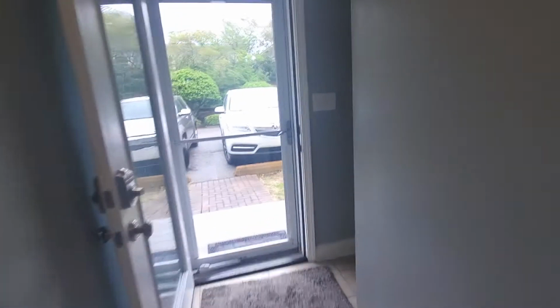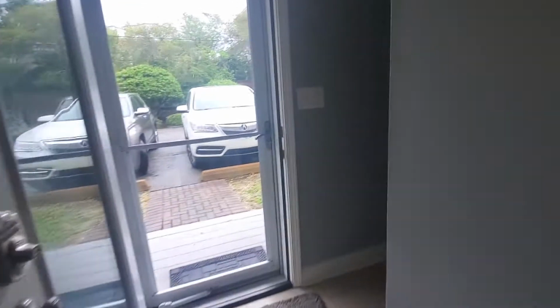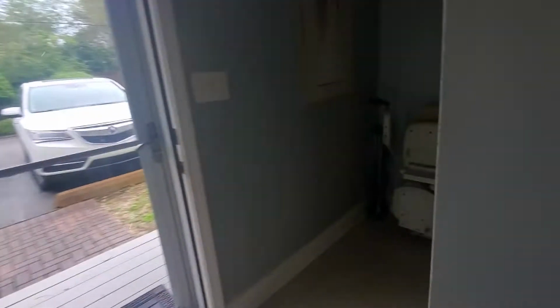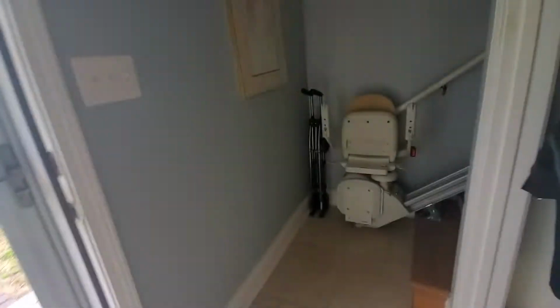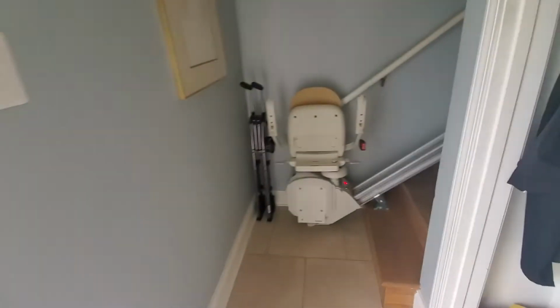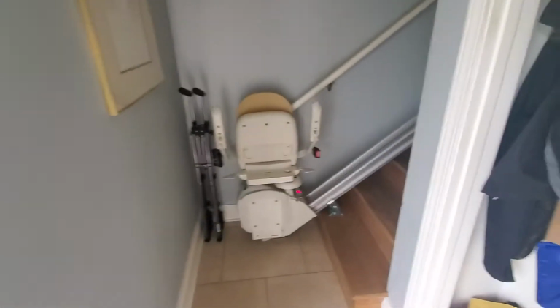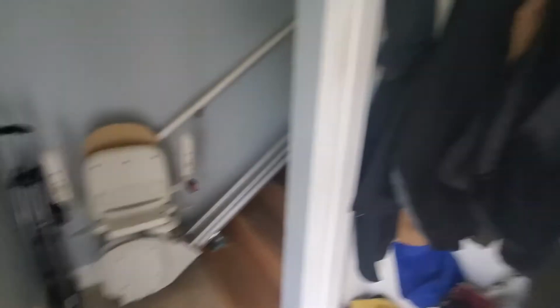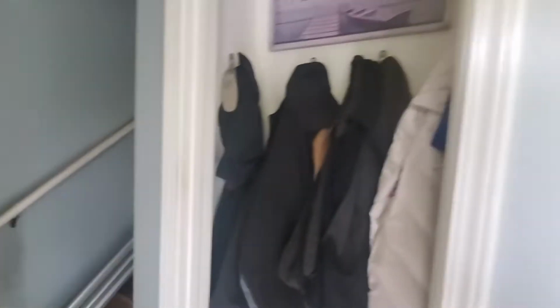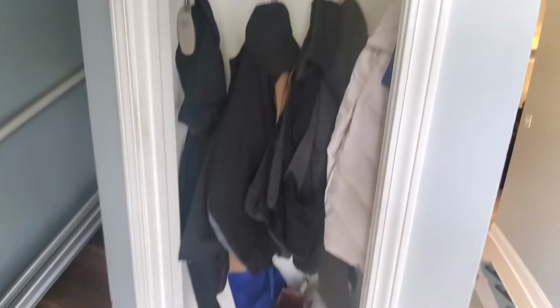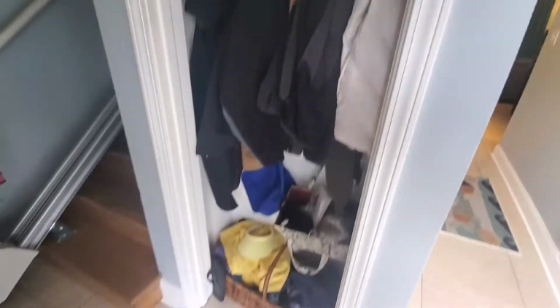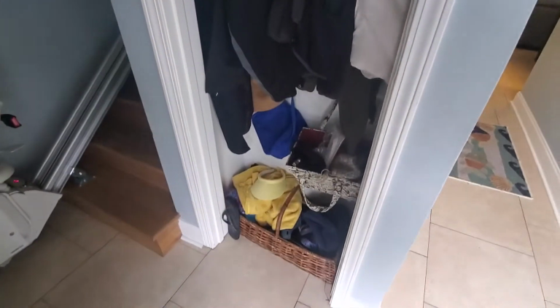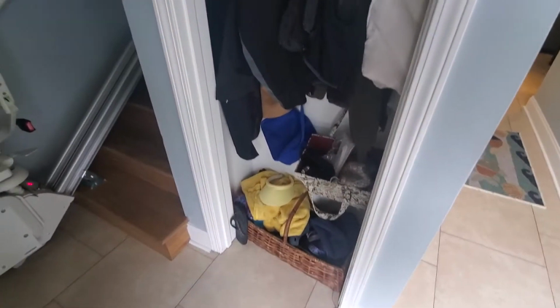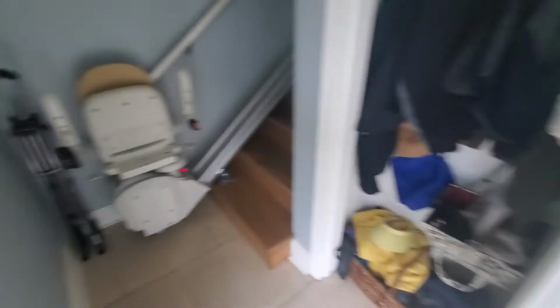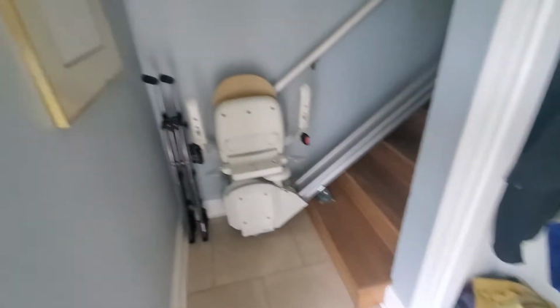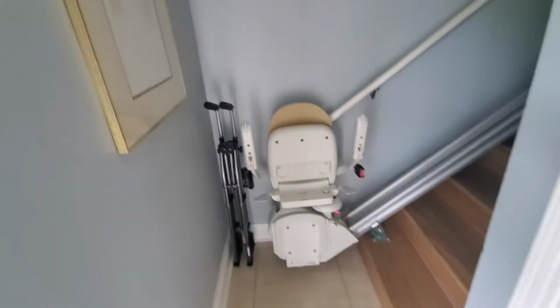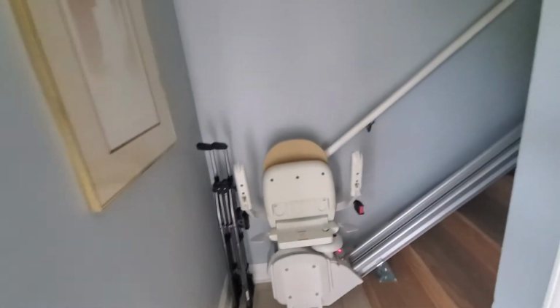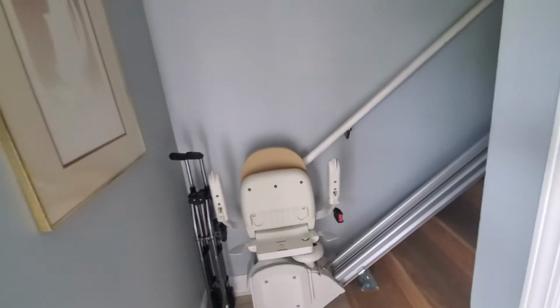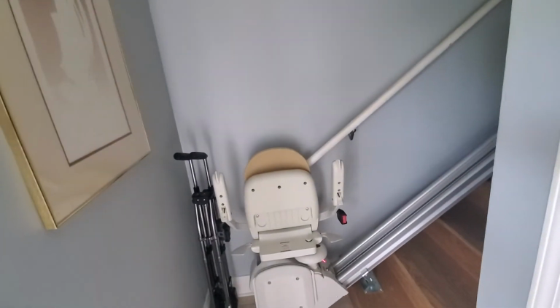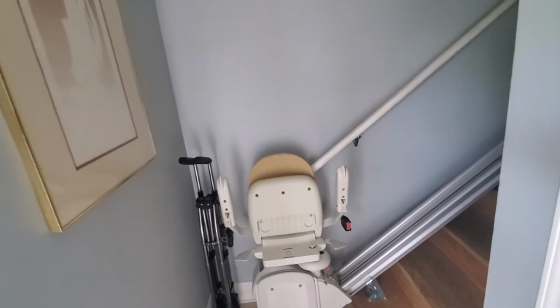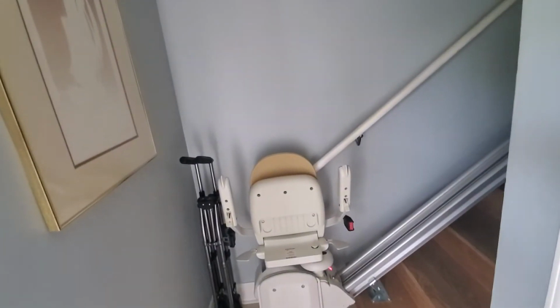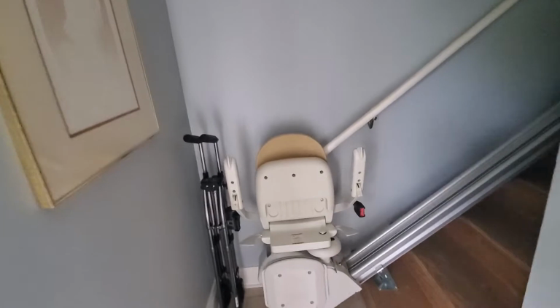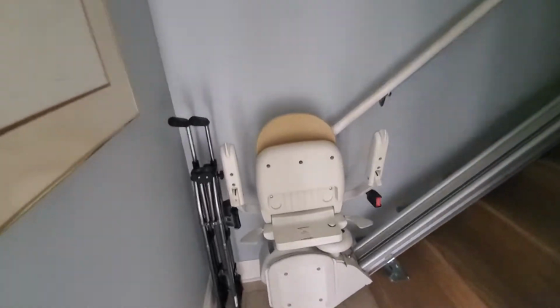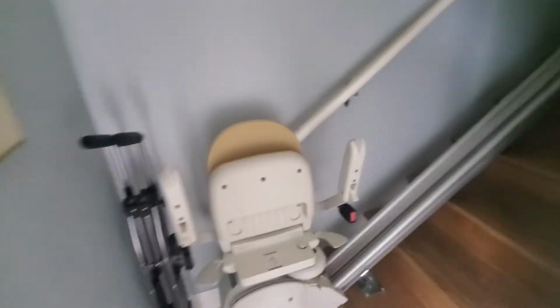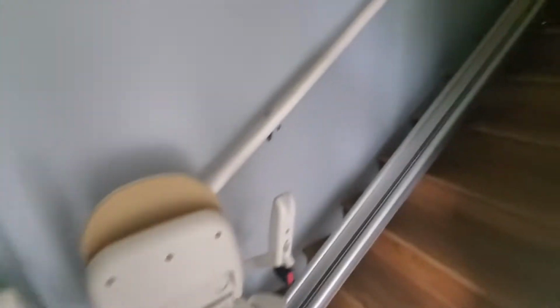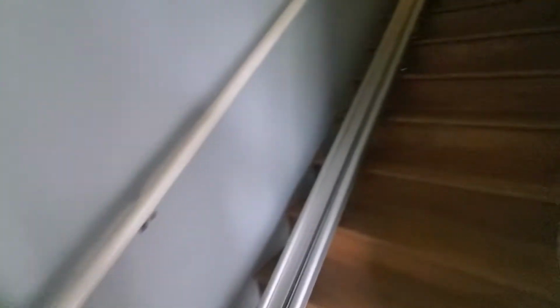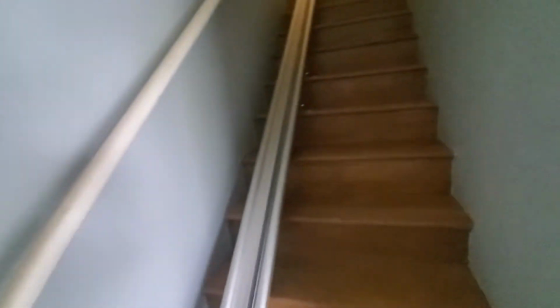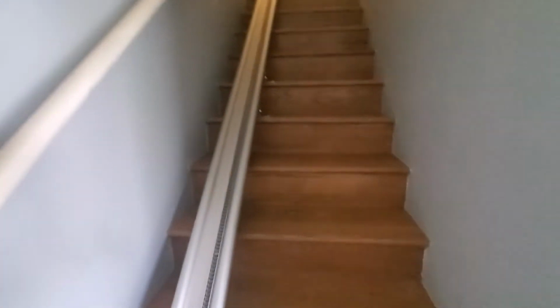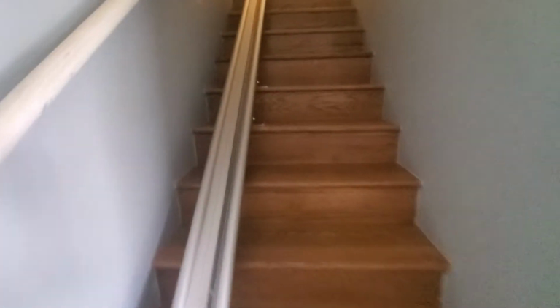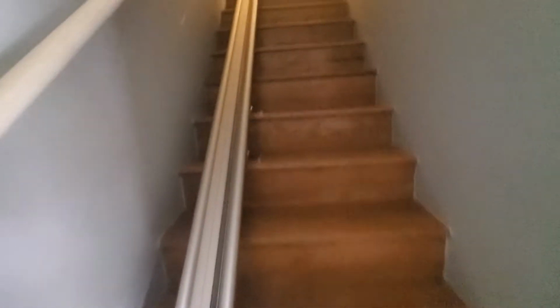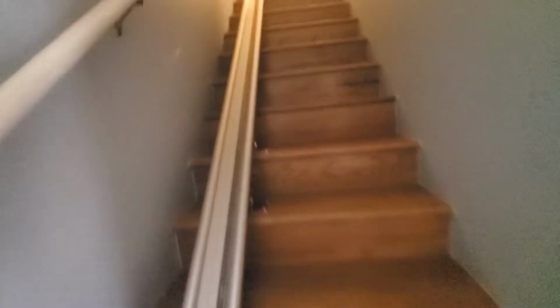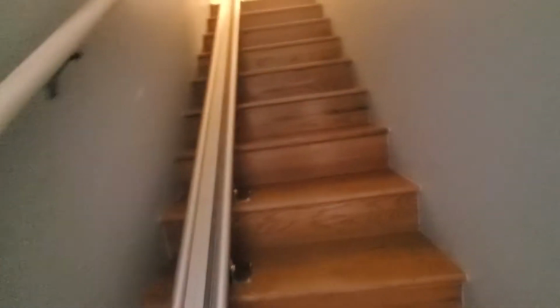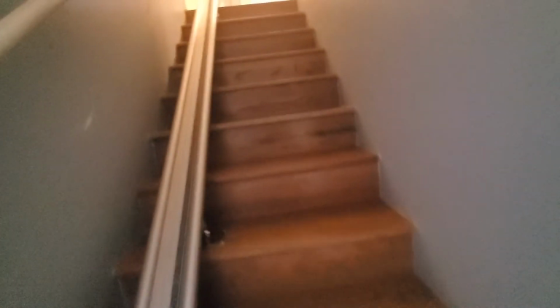And then here are the stairs. It's the coat closet without a door. And they do have this wheelchair lift that you can negotiate, but you probably don't want that.